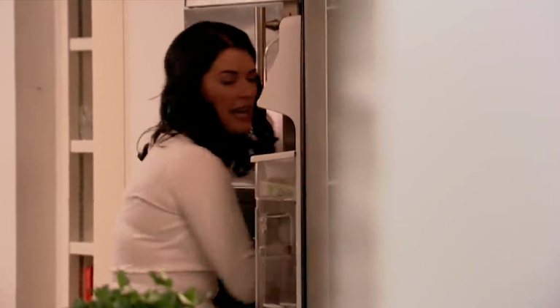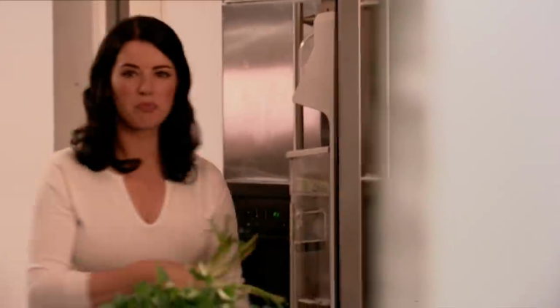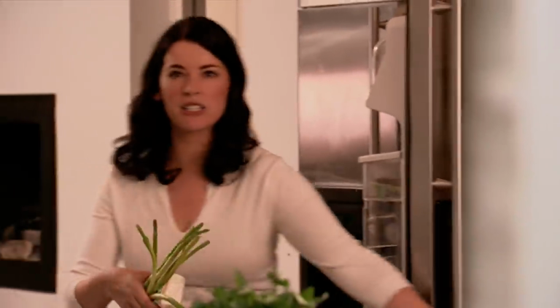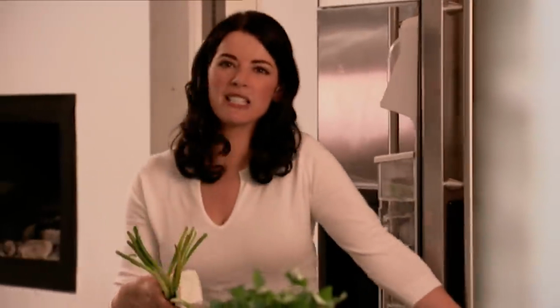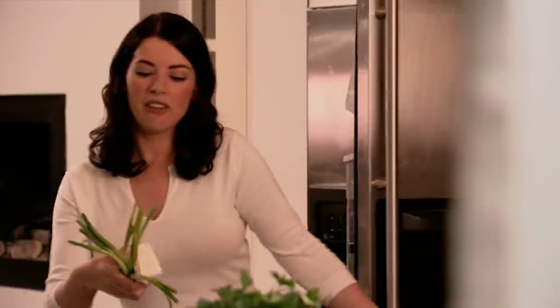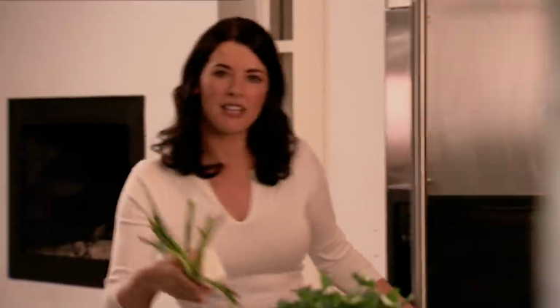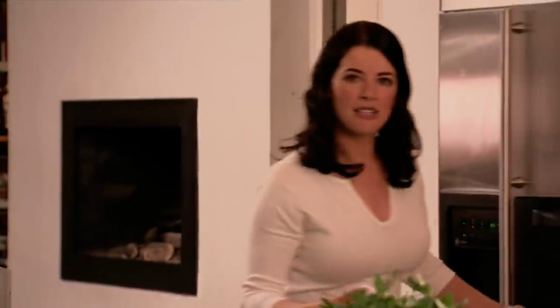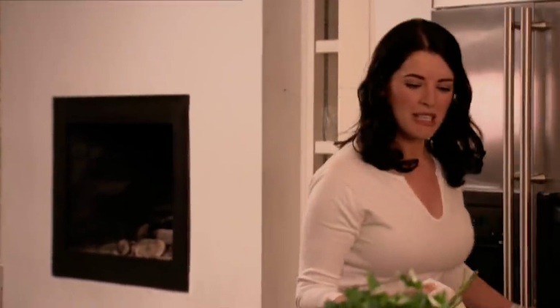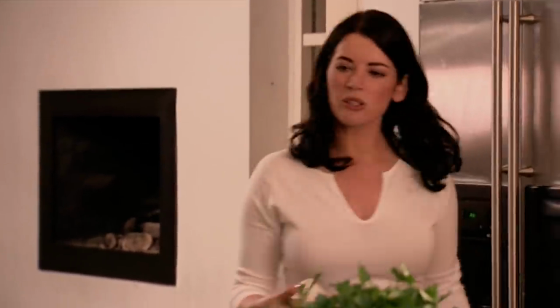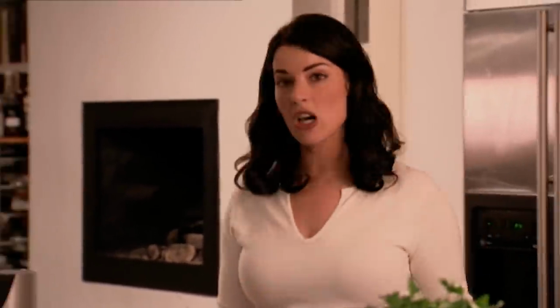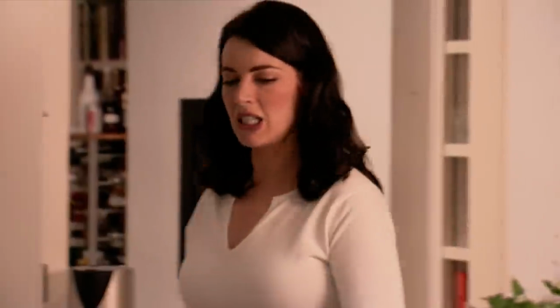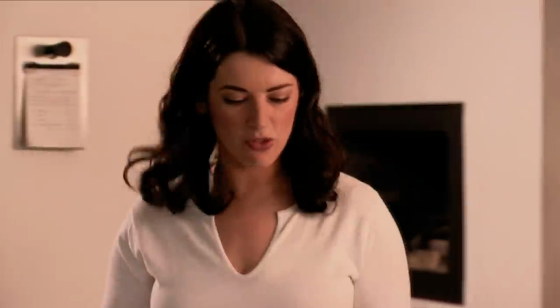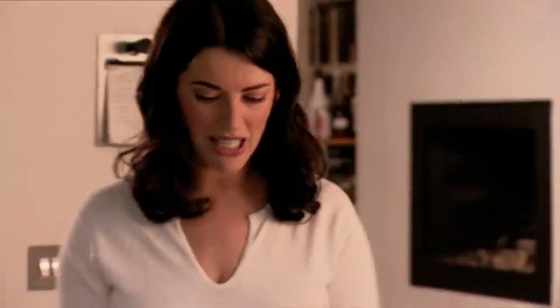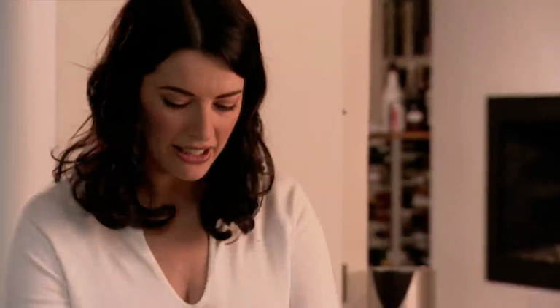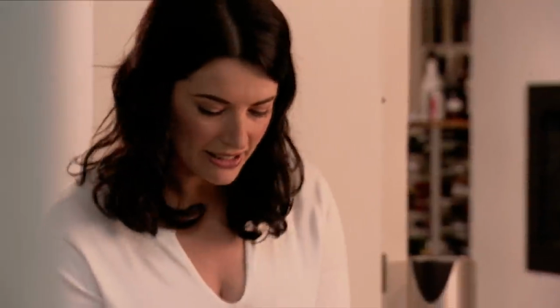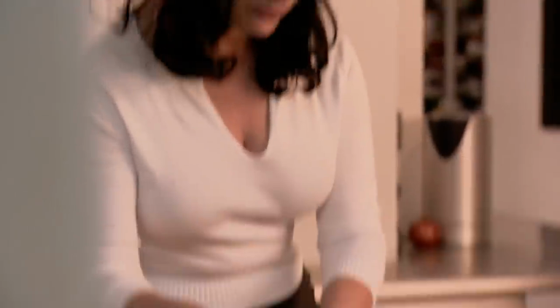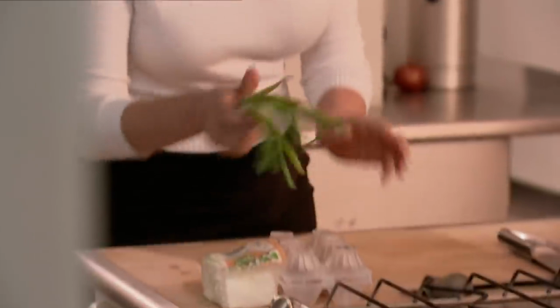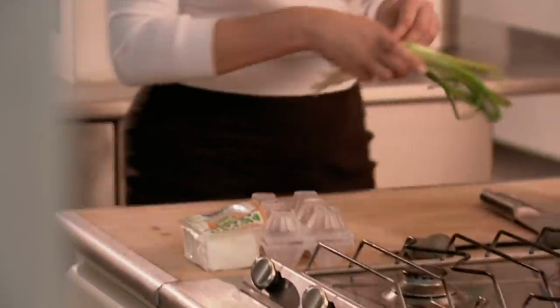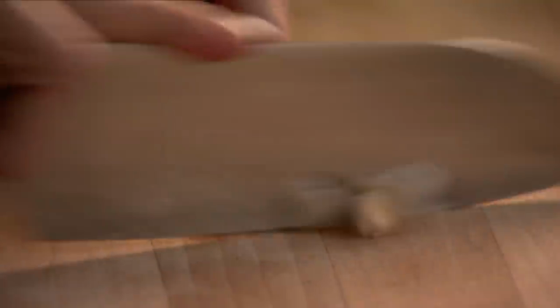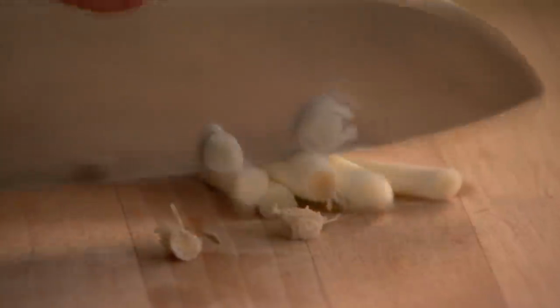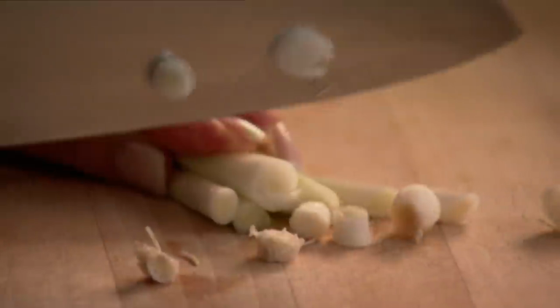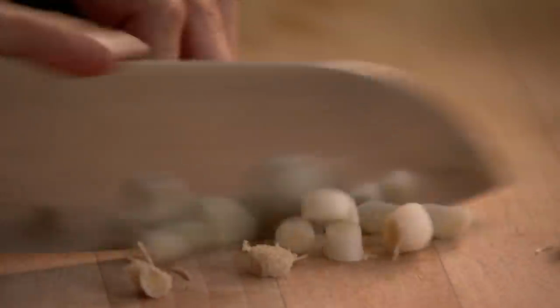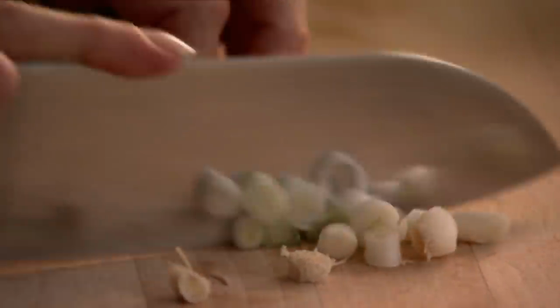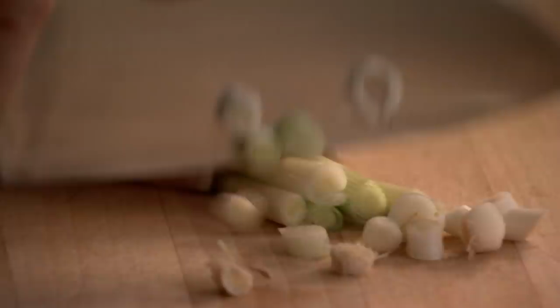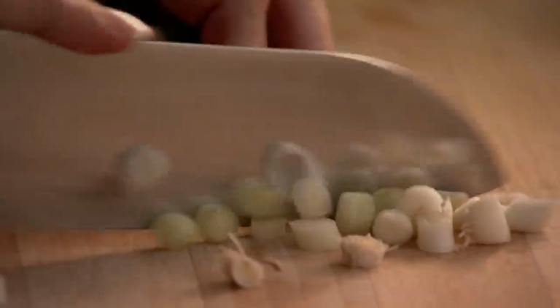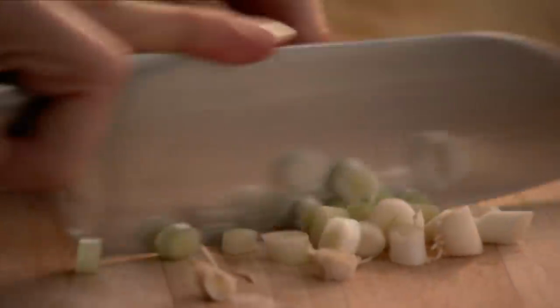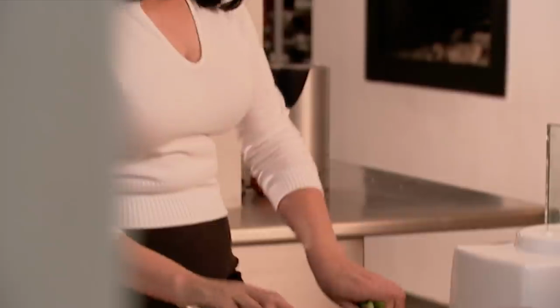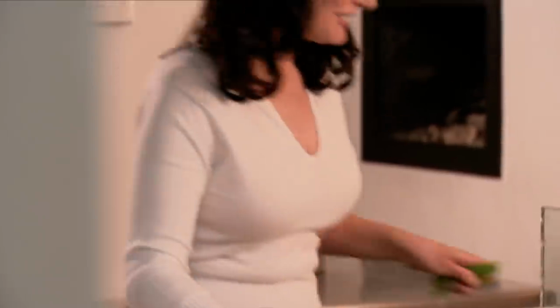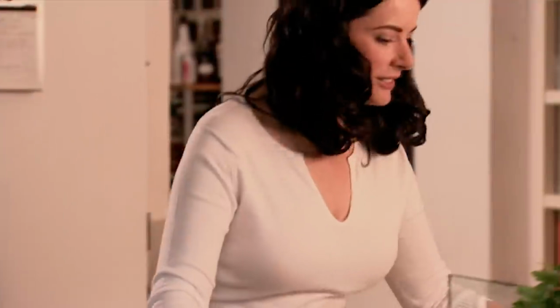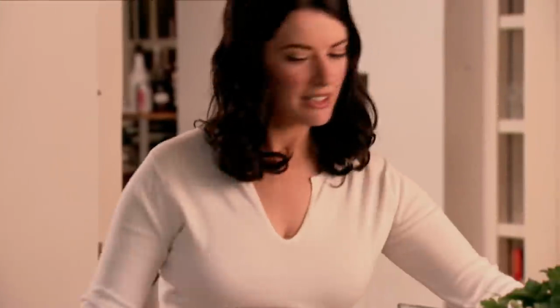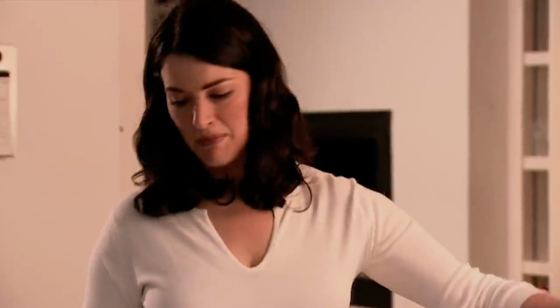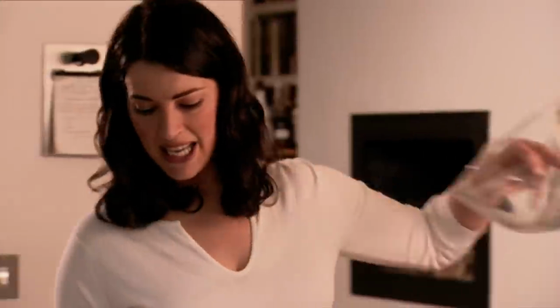Eggs, spring onions, feta — my salty sharp cheese of choice here. Finely chop the spring onions, a bunch of them, four or five, that sort of thing.